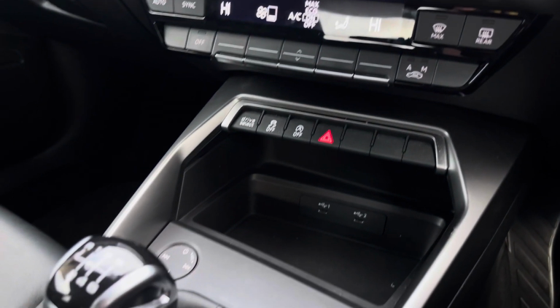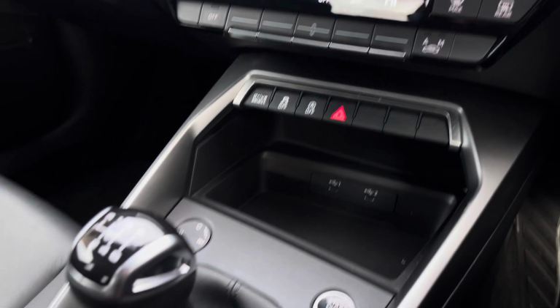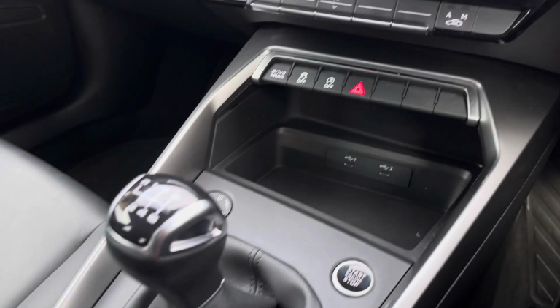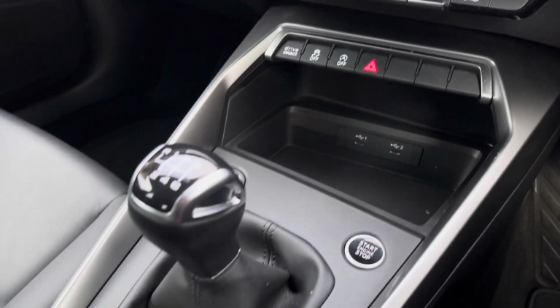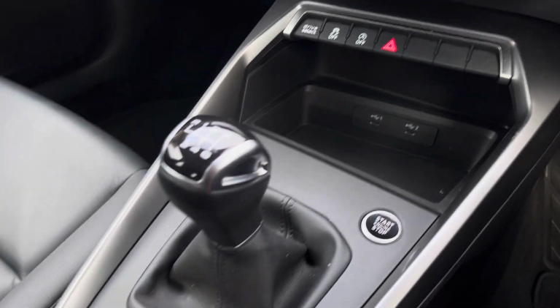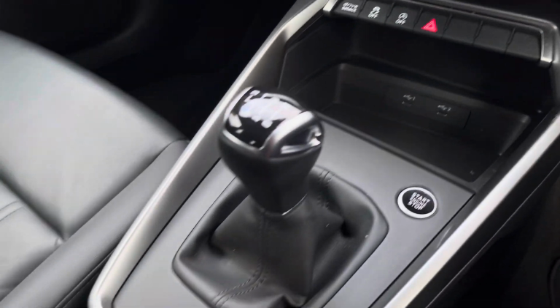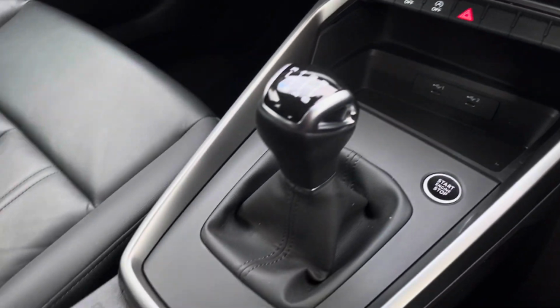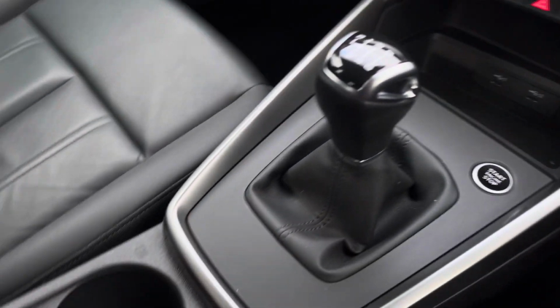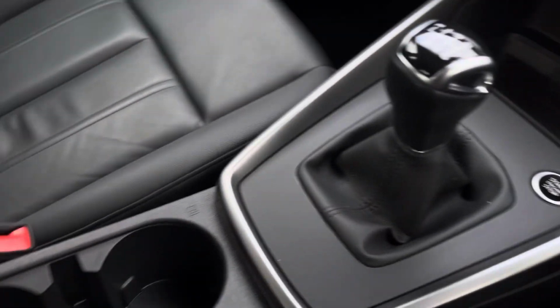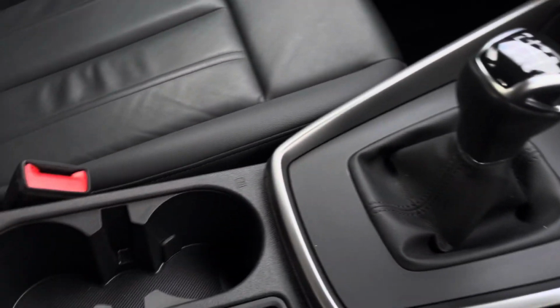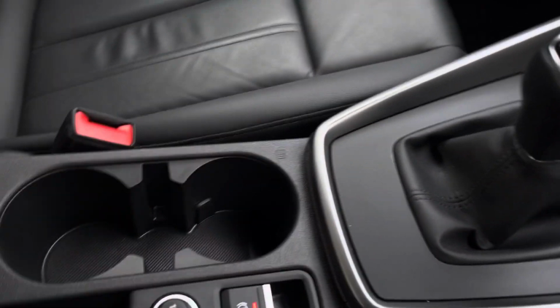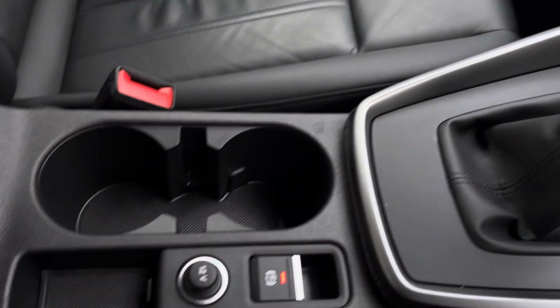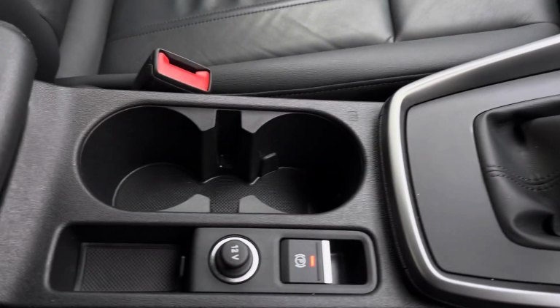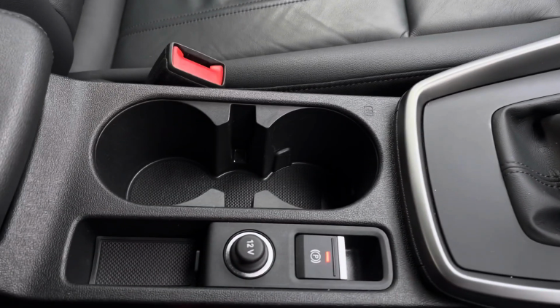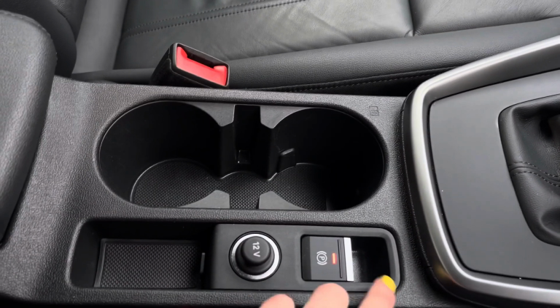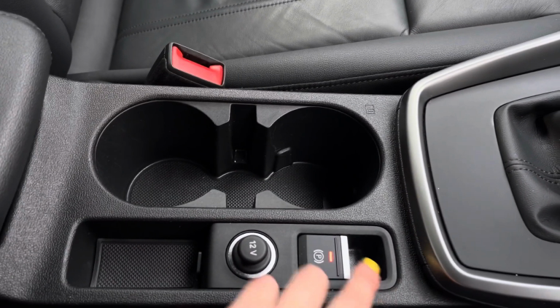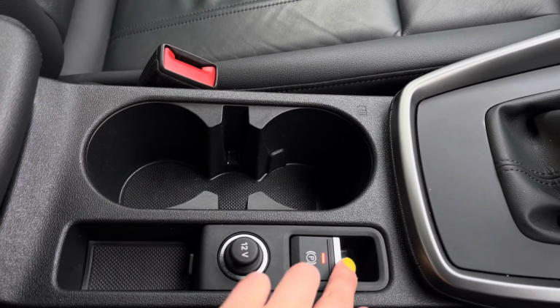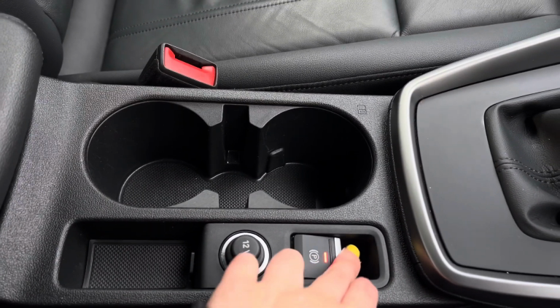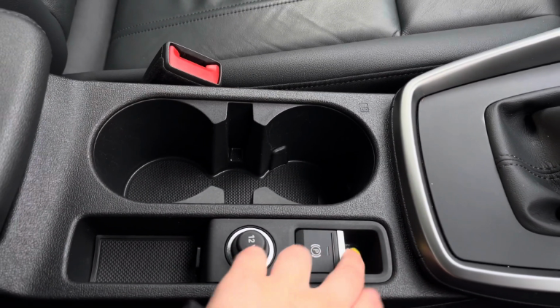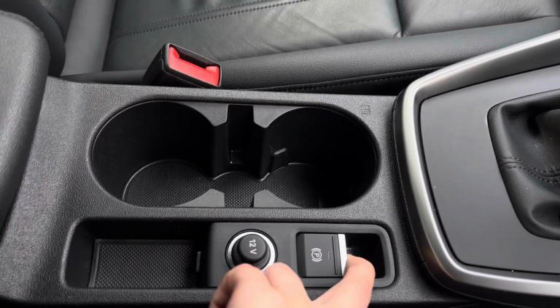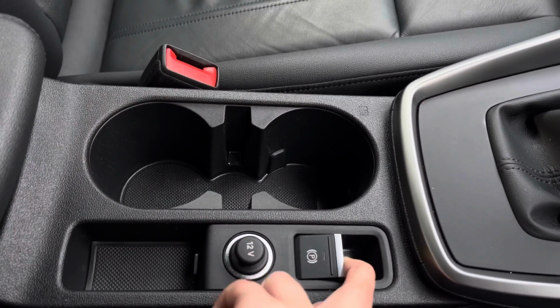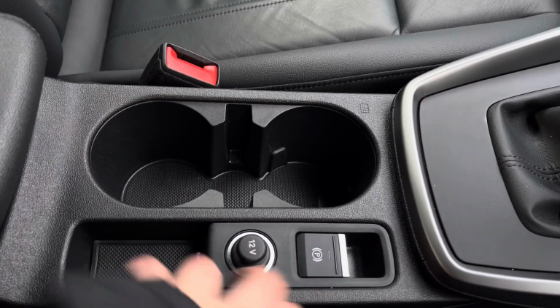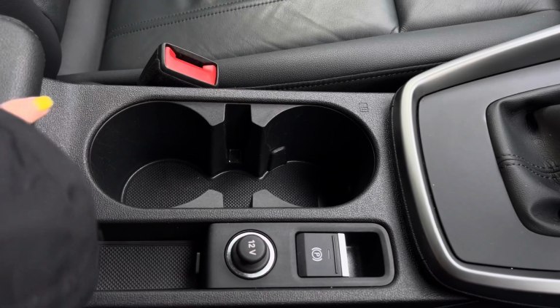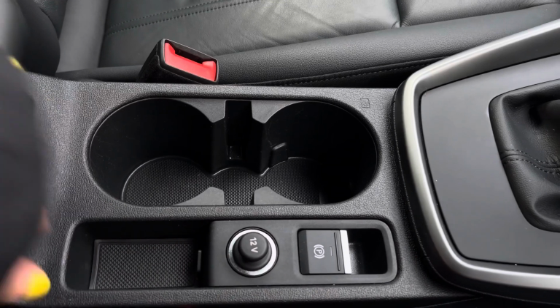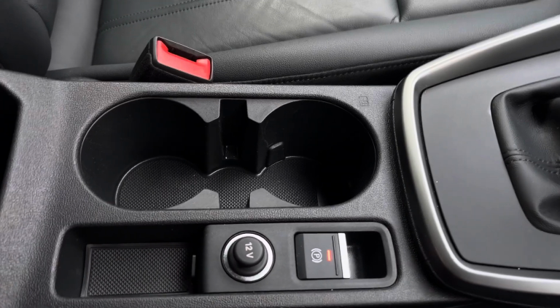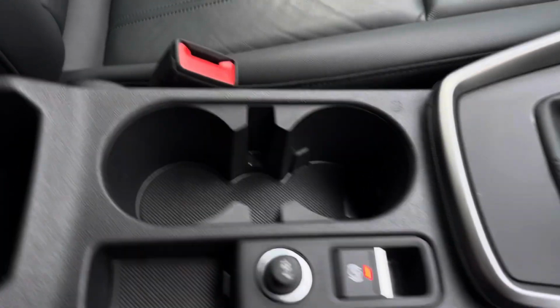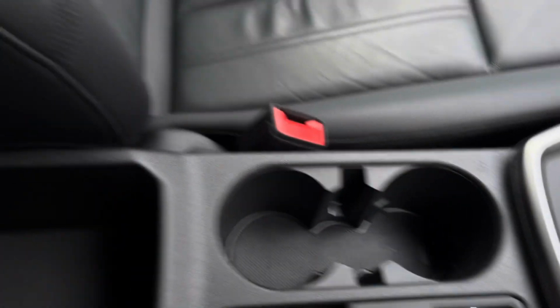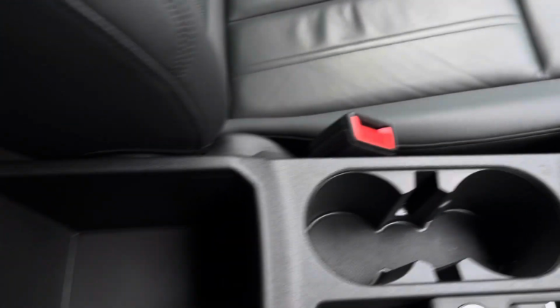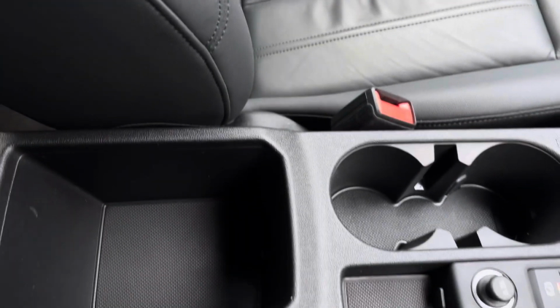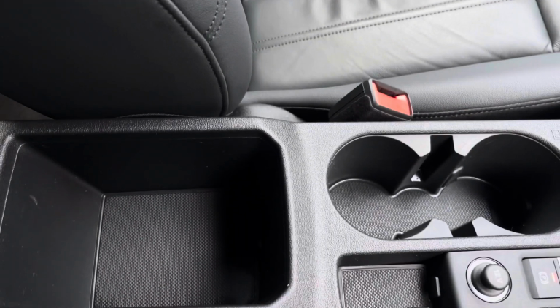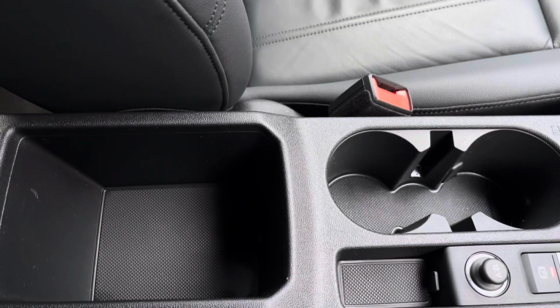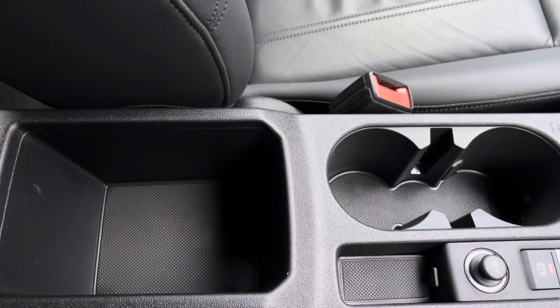We've got two USB-C ports, the 6-speed manual gearbox, the electronic handbrake, two cupholders, as well as some extra storage underneath the armrest.